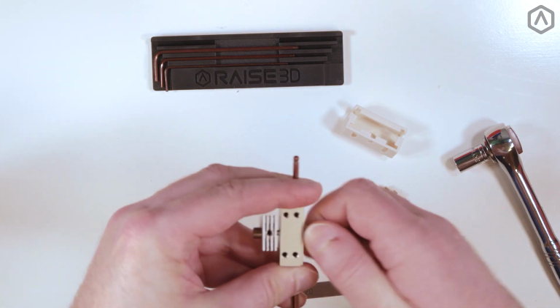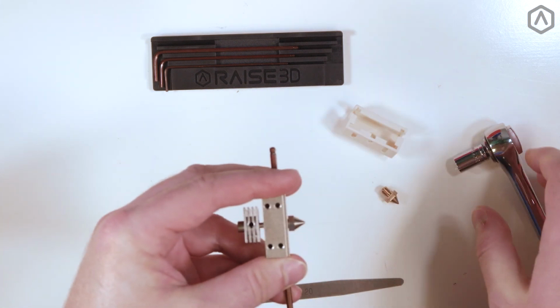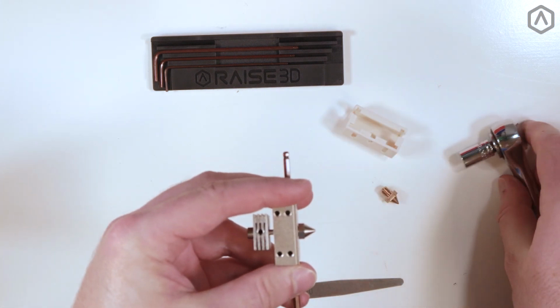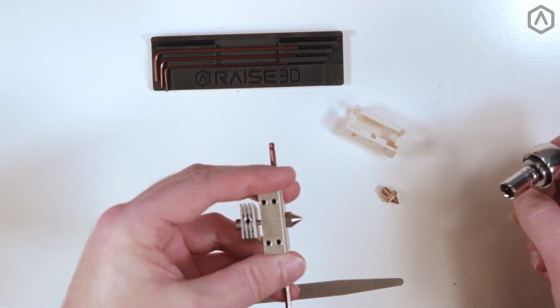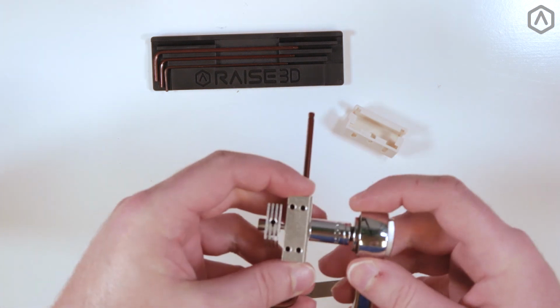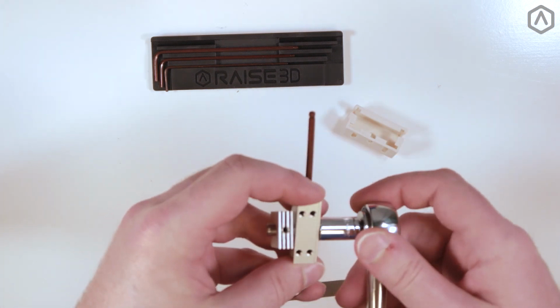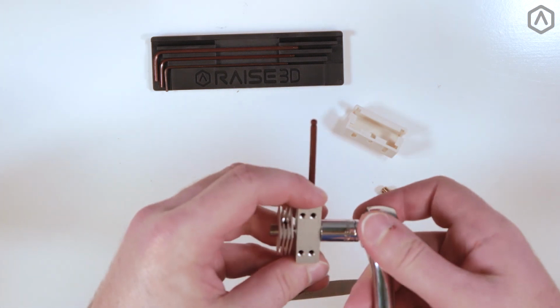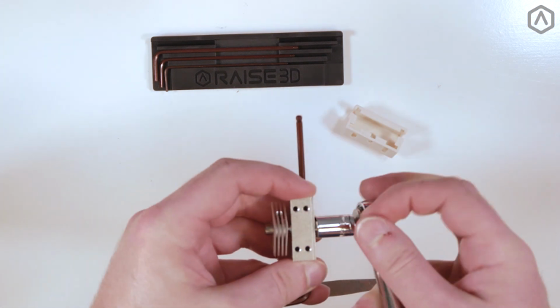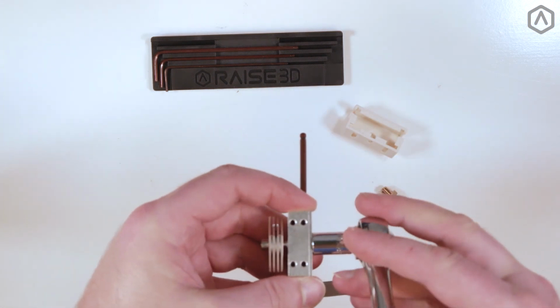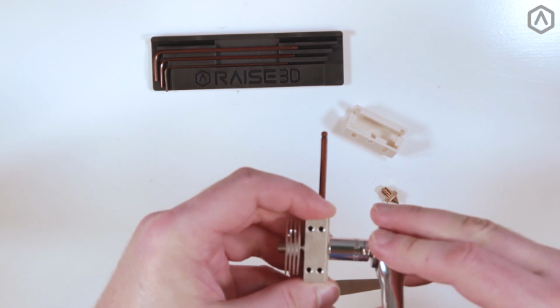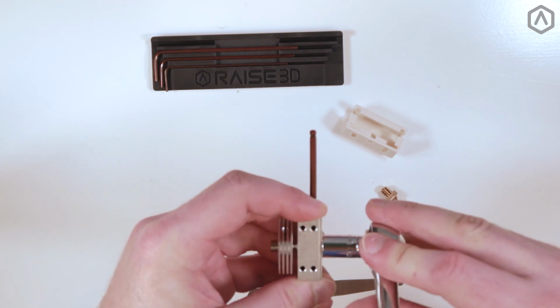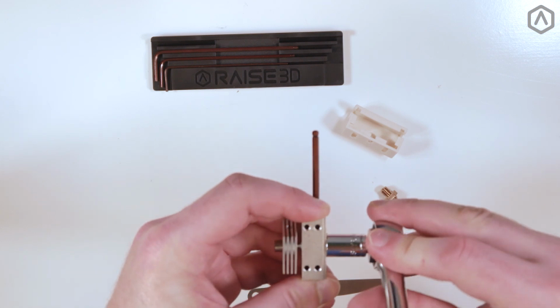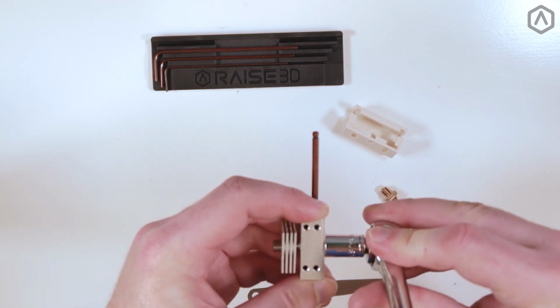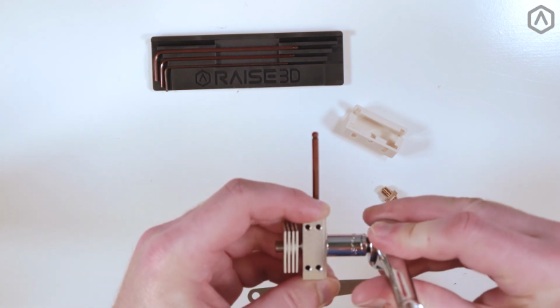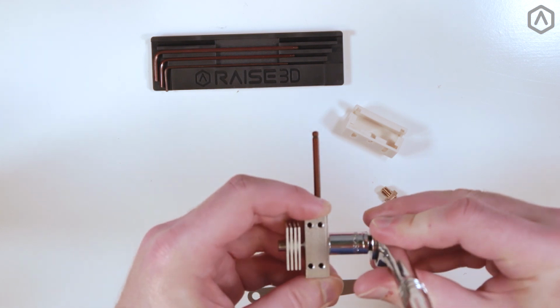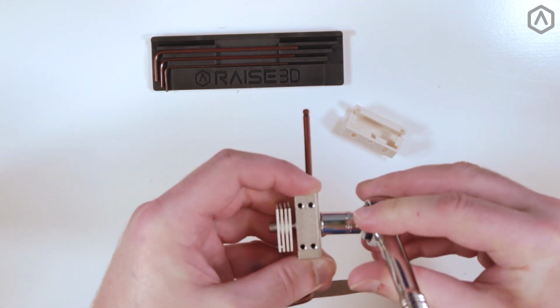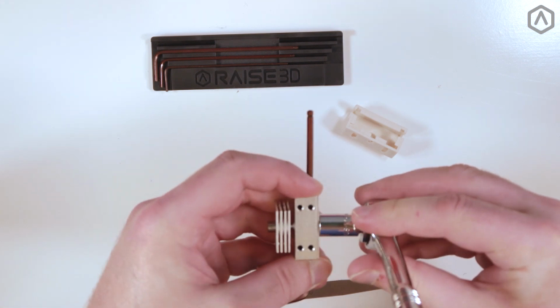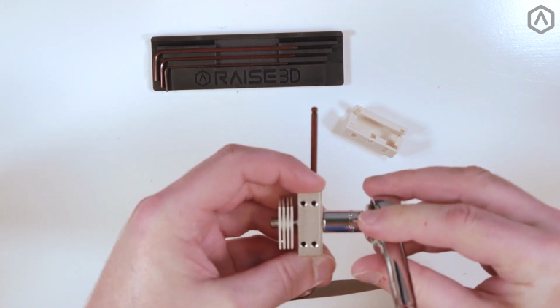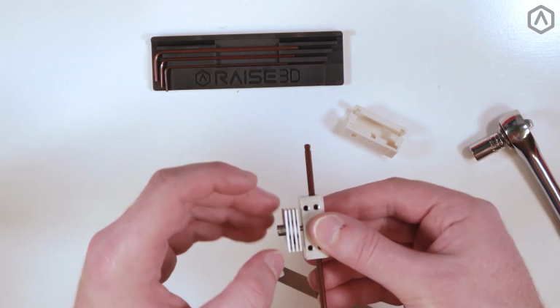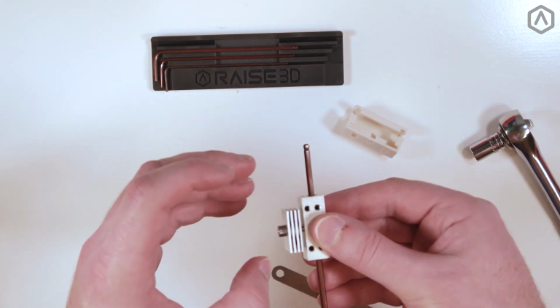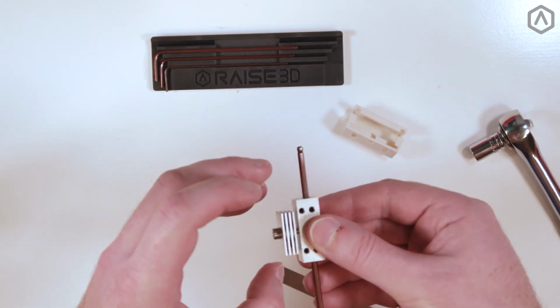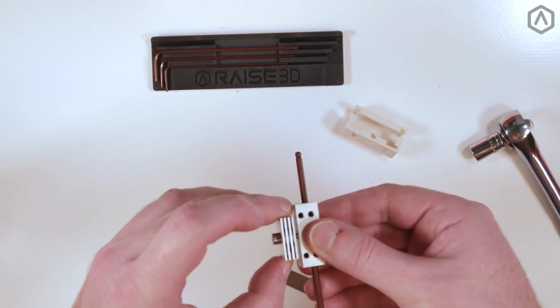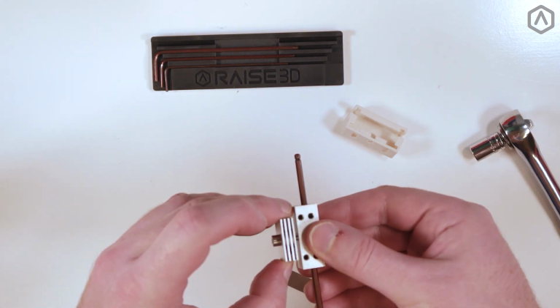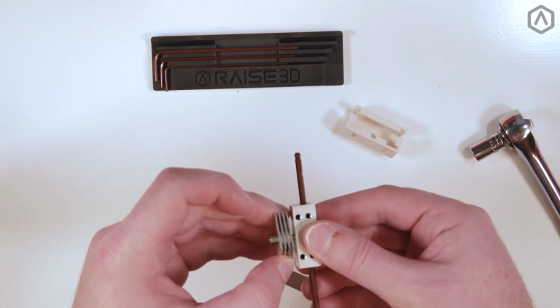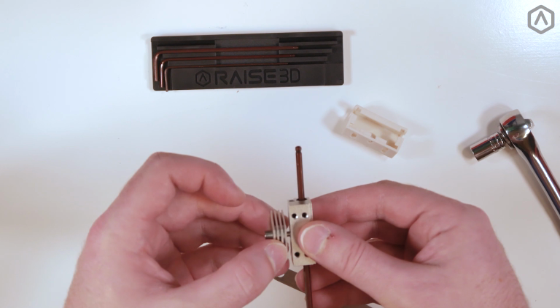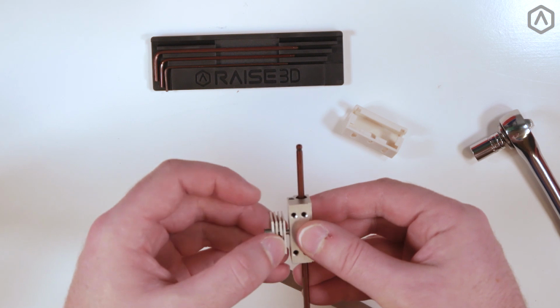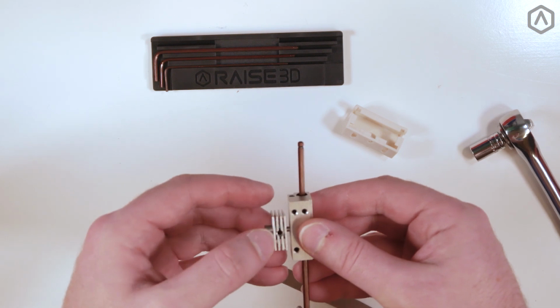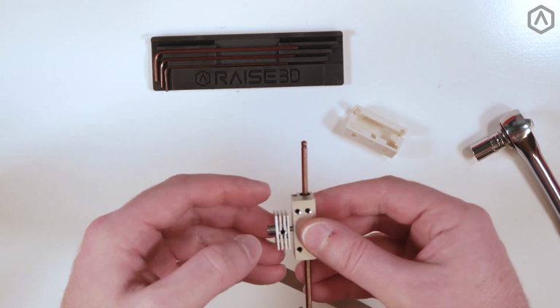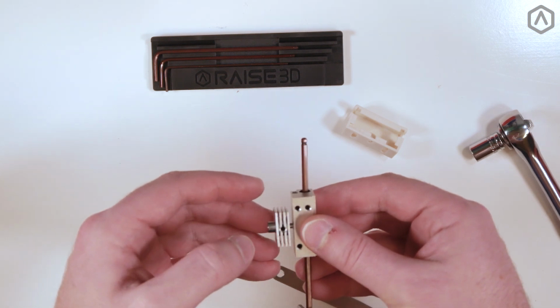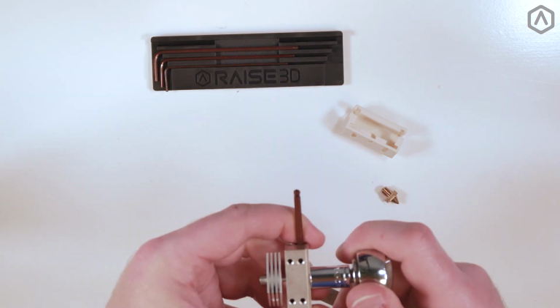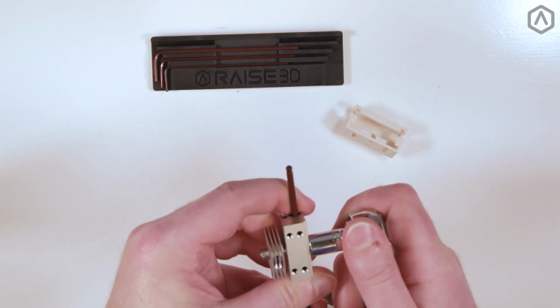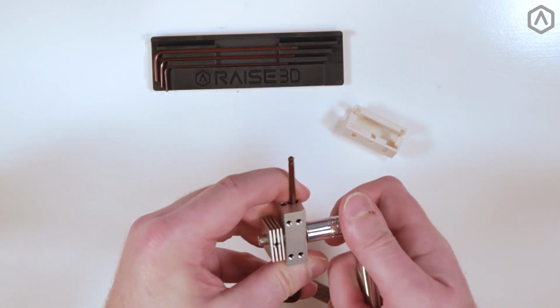Remember that the heat sink does not need to be flat, as we will adjust any askew positions later. If the nozzle is too loose, loosen the heat sink, then tighten the nozzle.